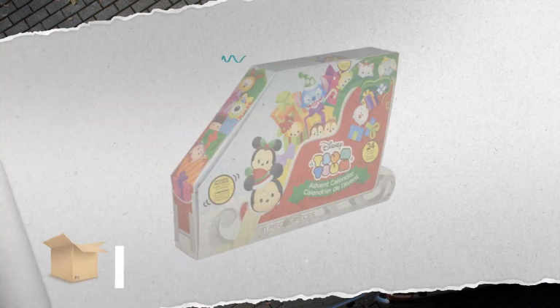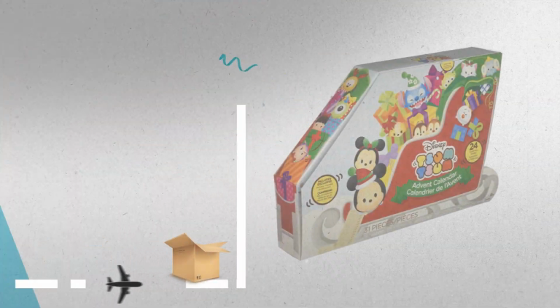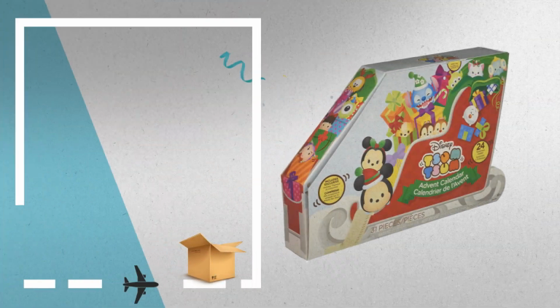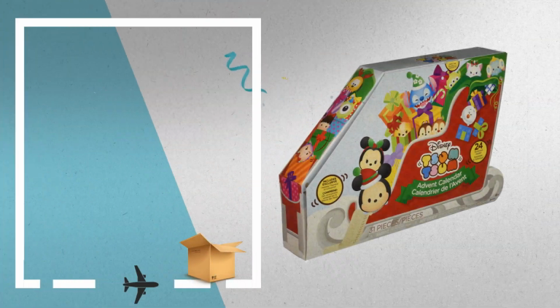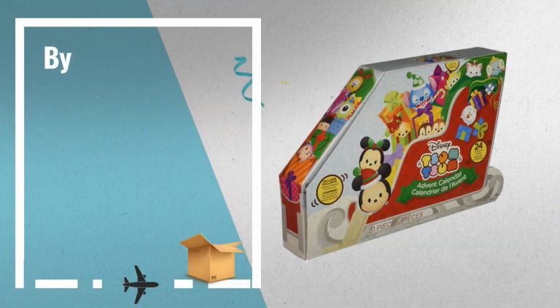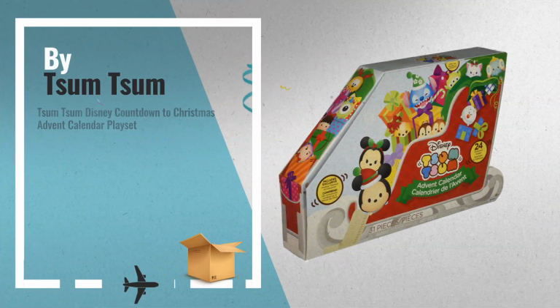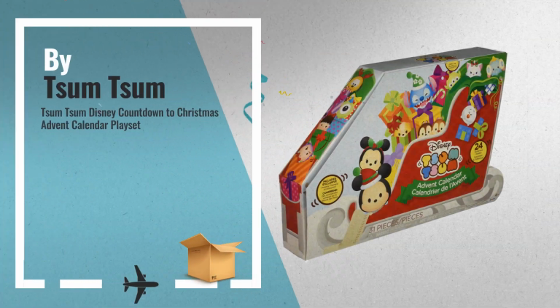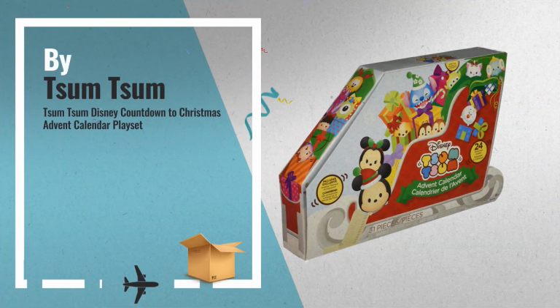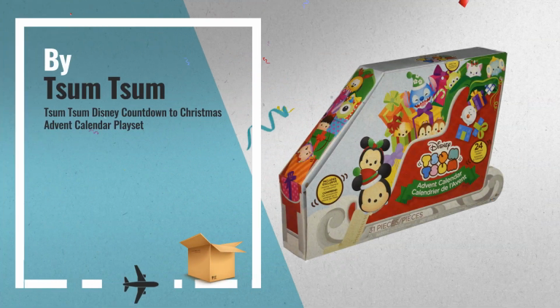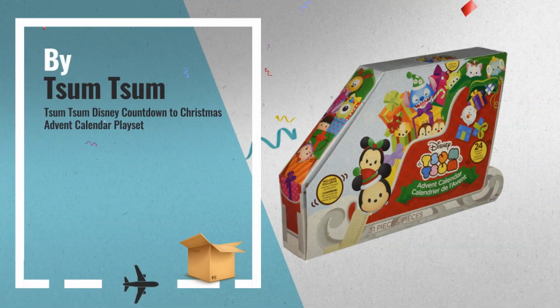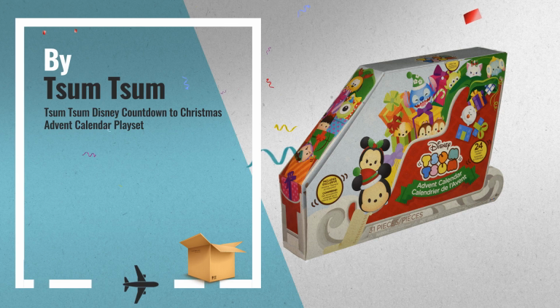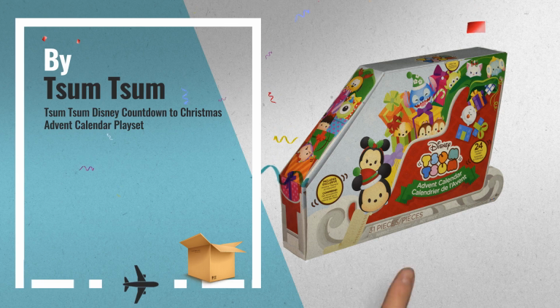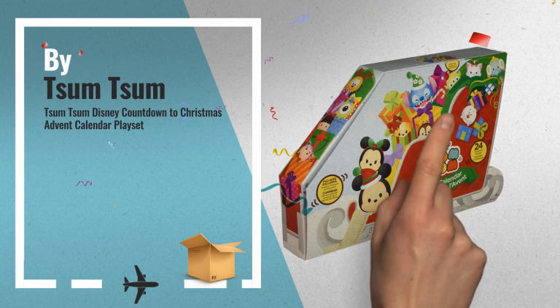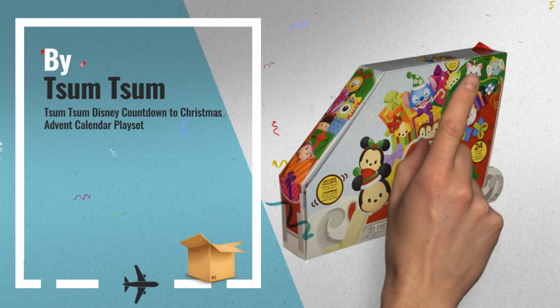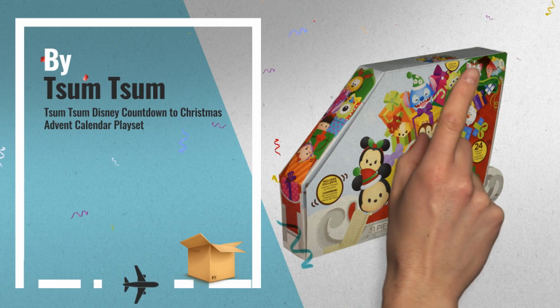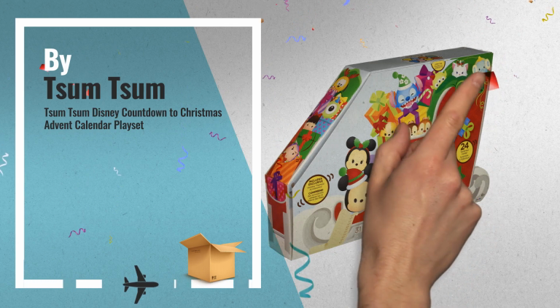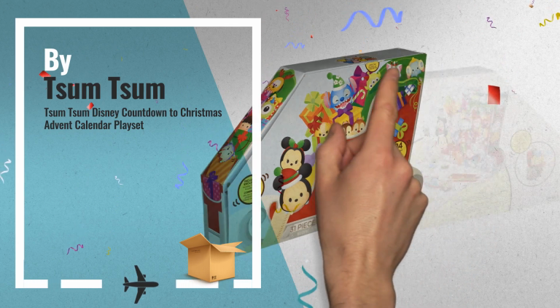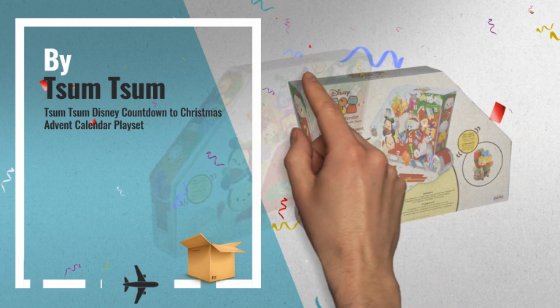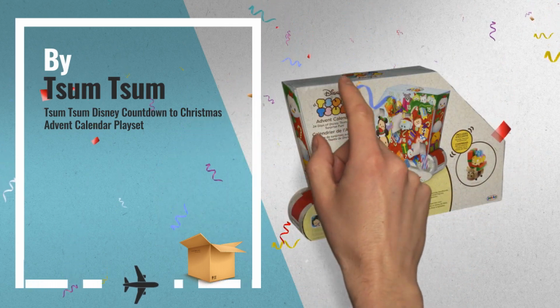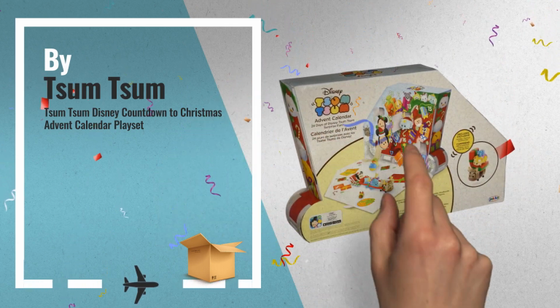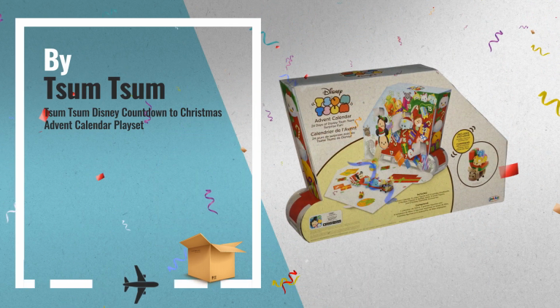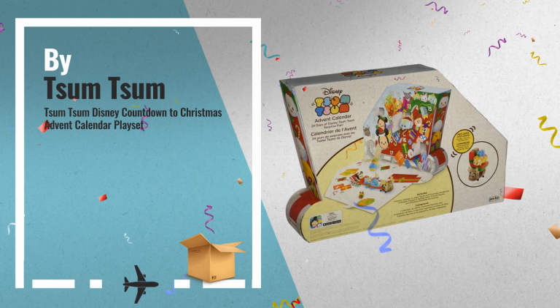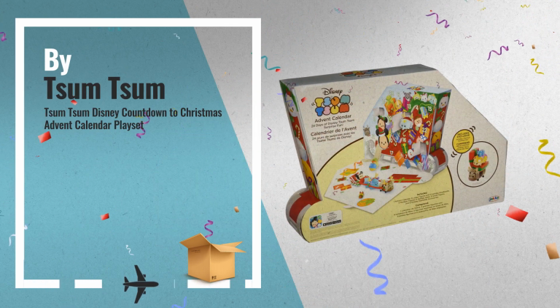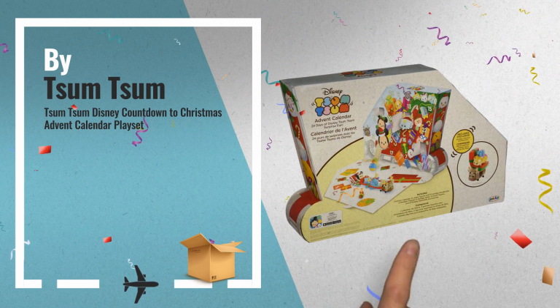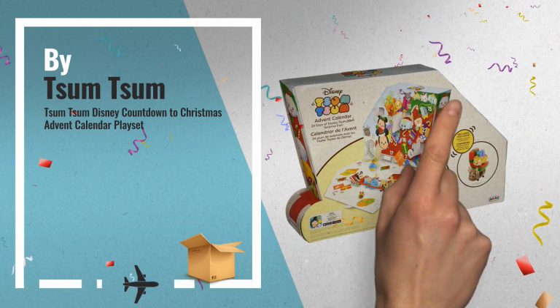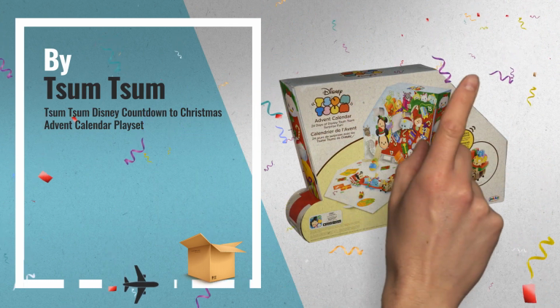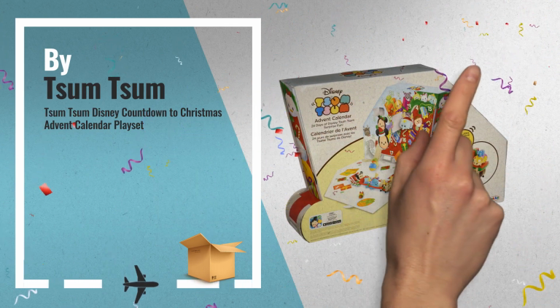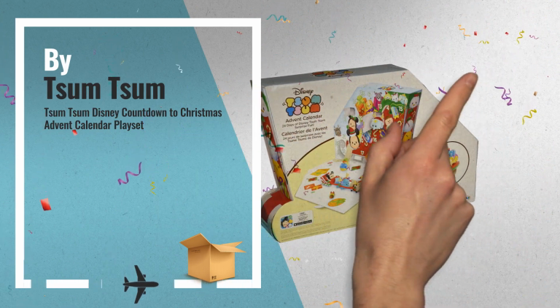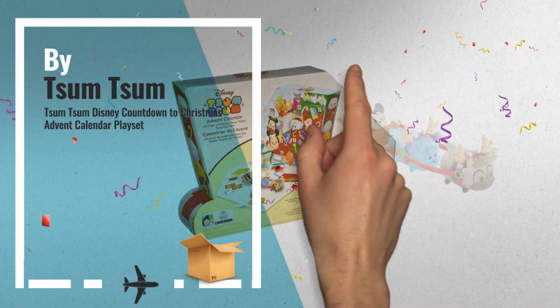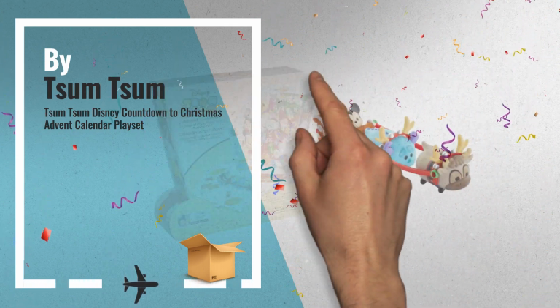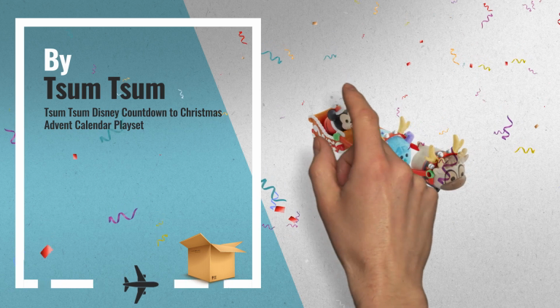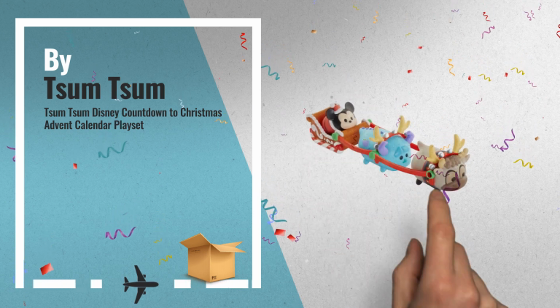Number 1. Enjoy counting down the 24 days until Christmas. Open a new window each day to reveal a surprise, by Tsum Tsum.